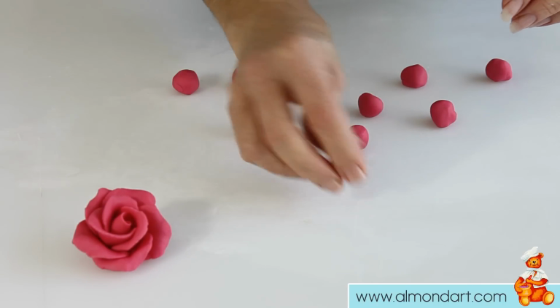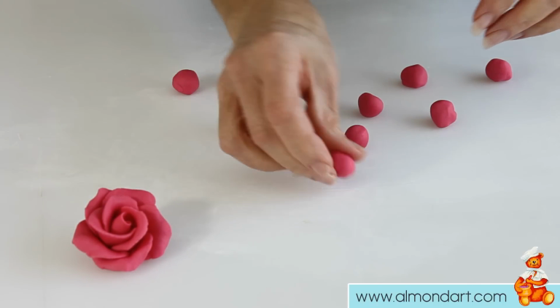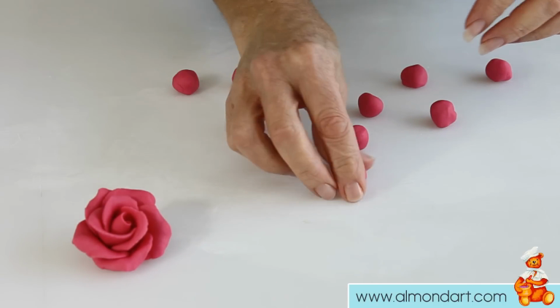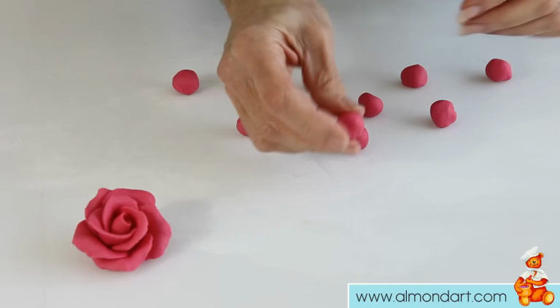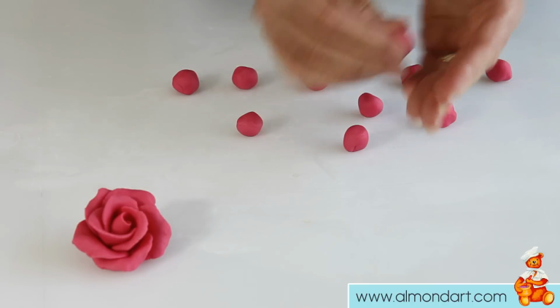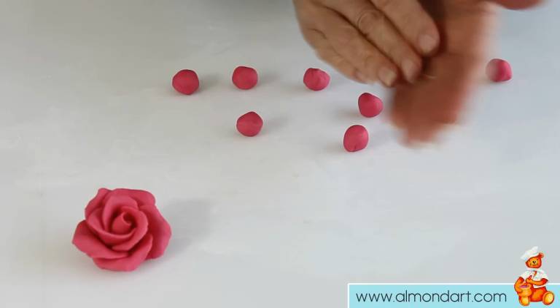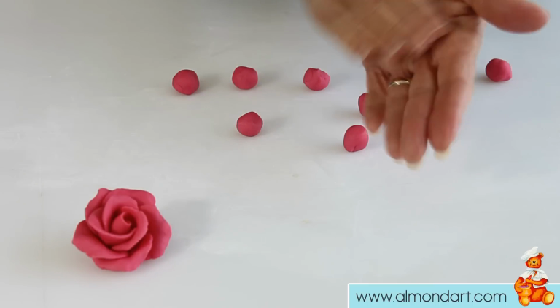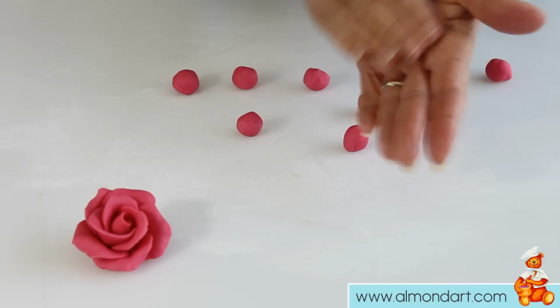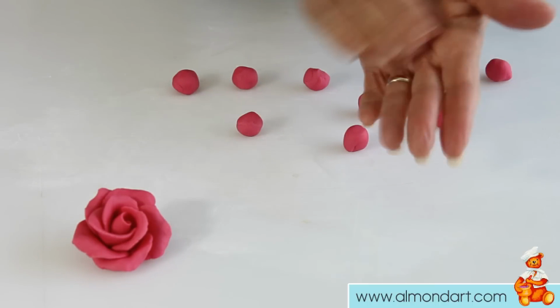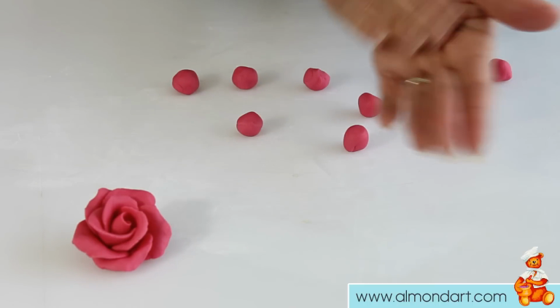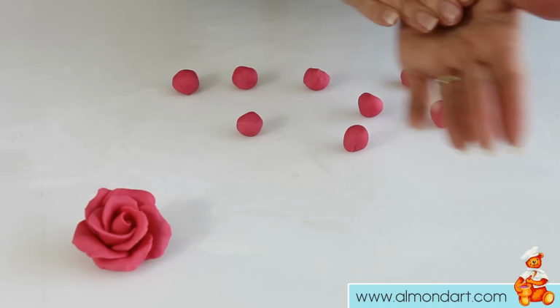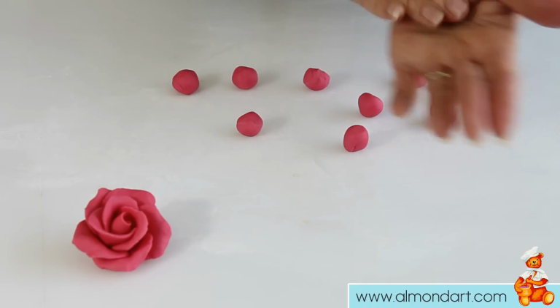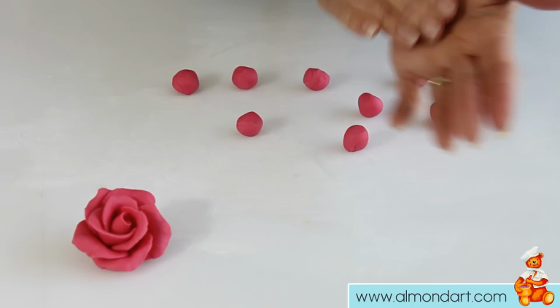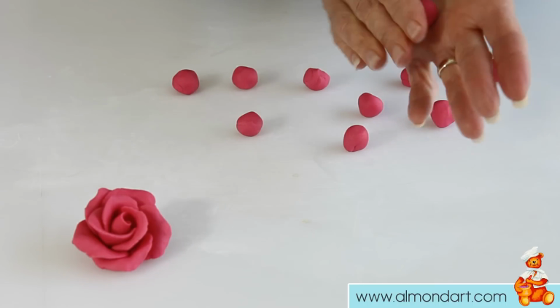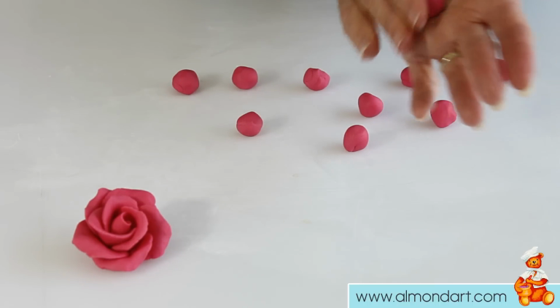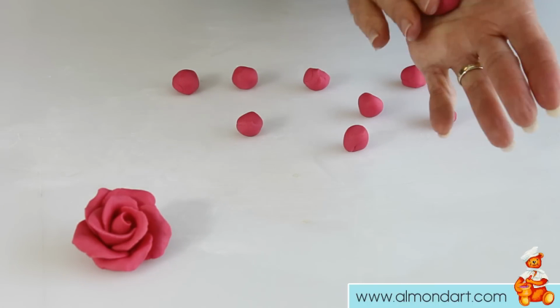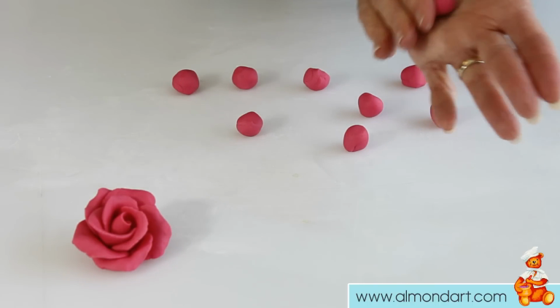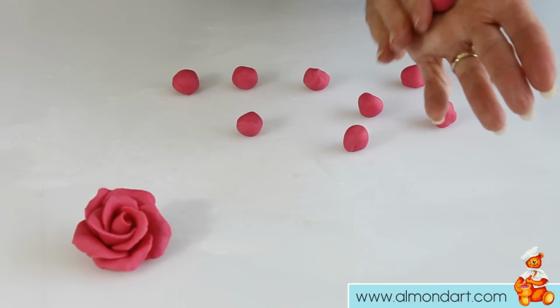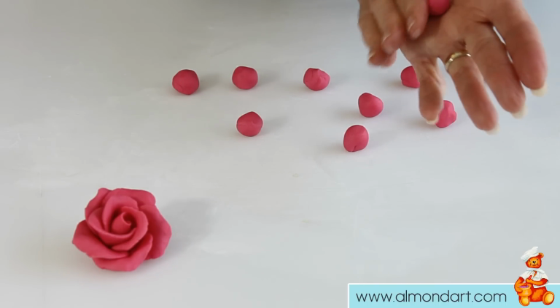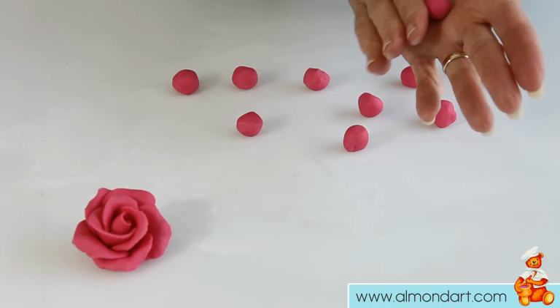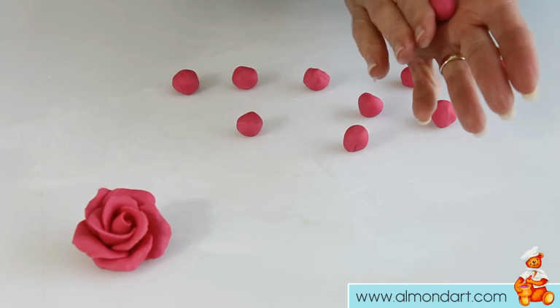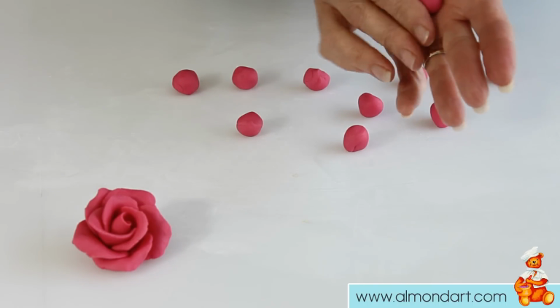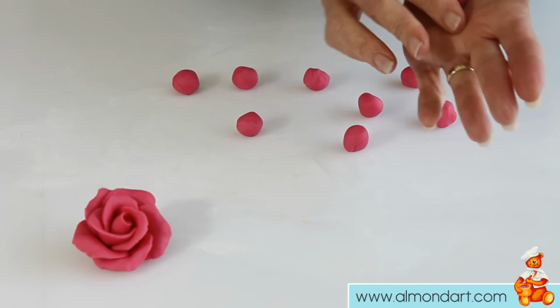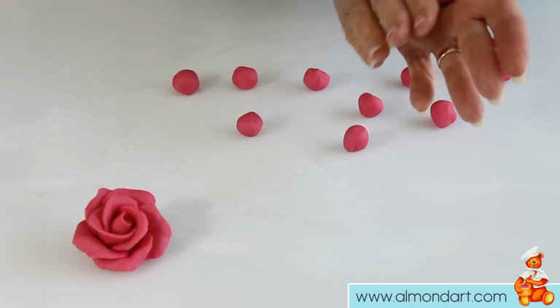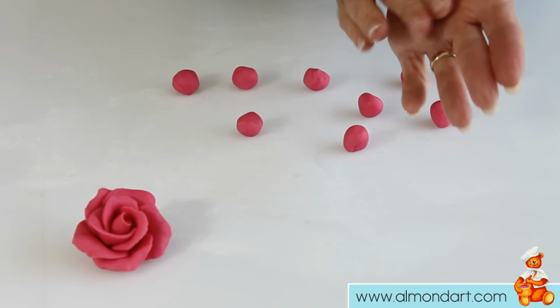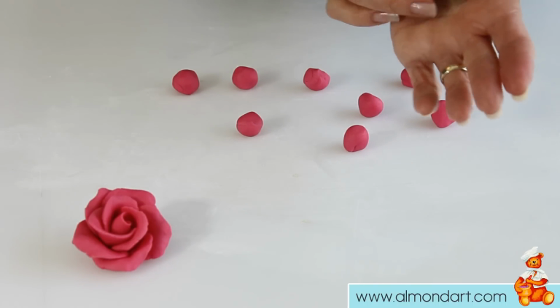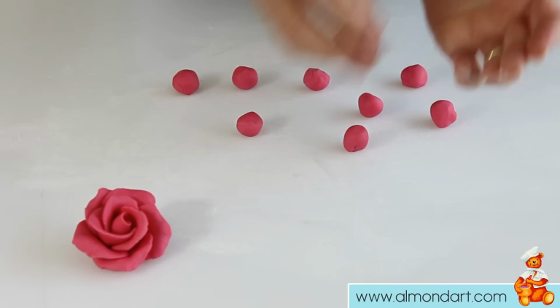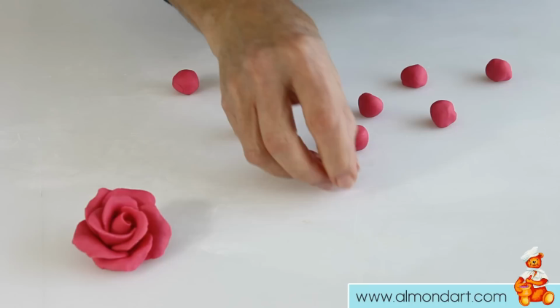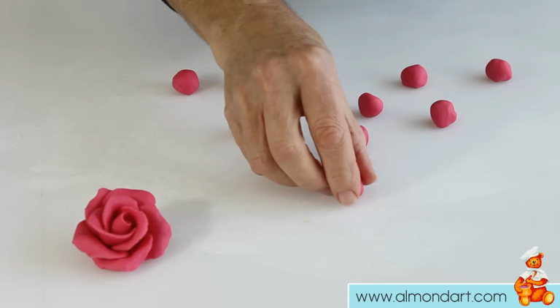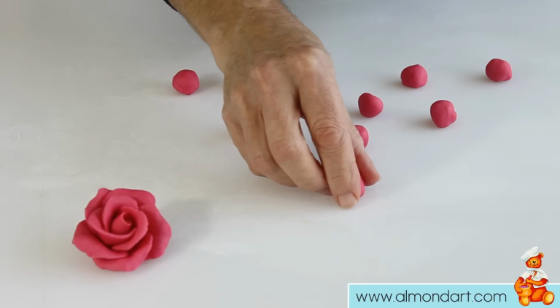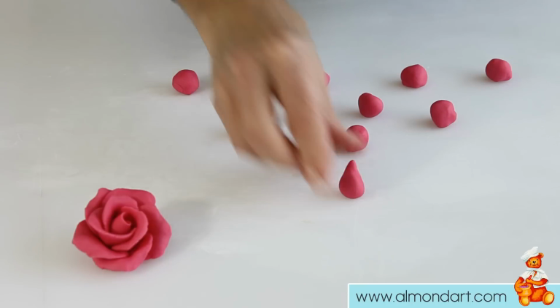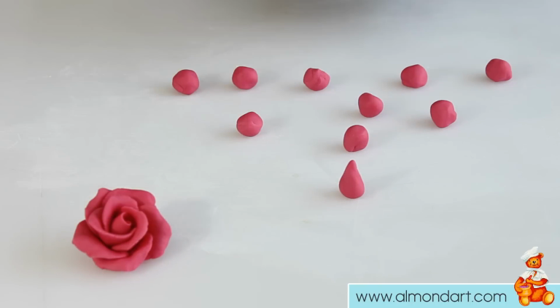The first ball — if you roll that in your hand and then just tip it to one side and make it into a point — that is going to form your bud.